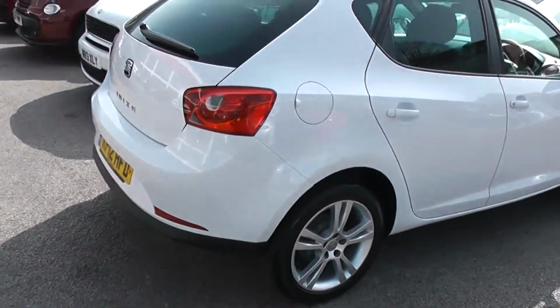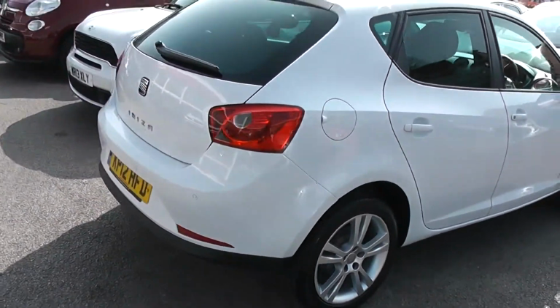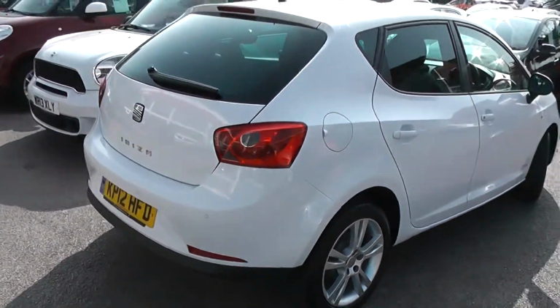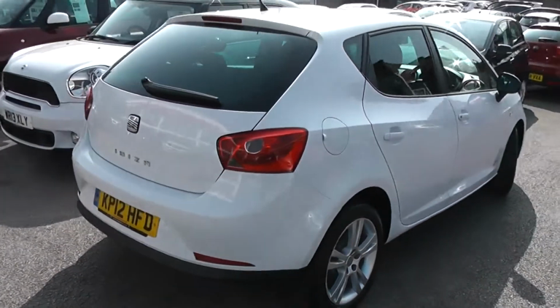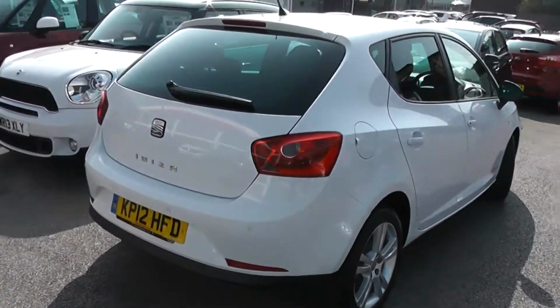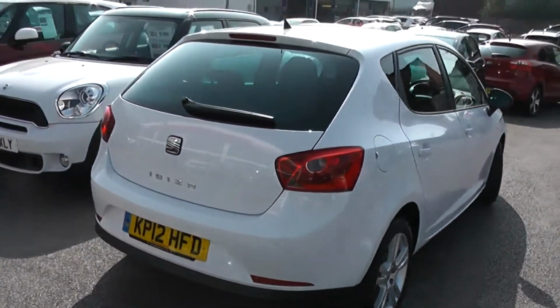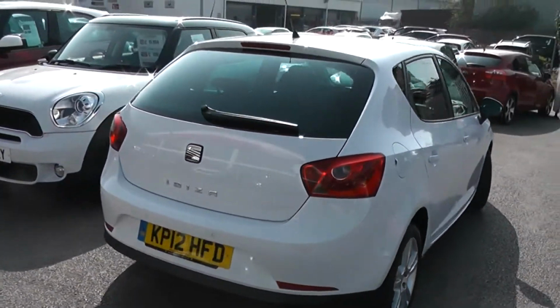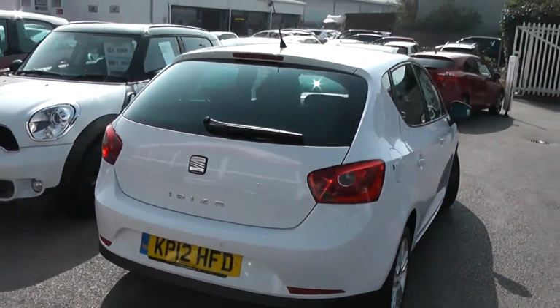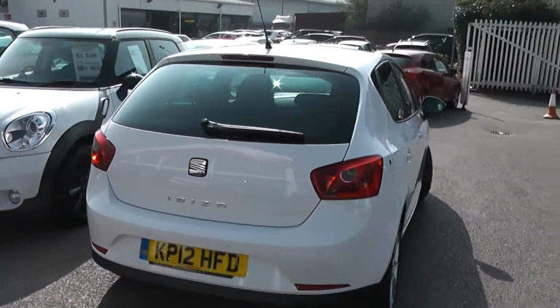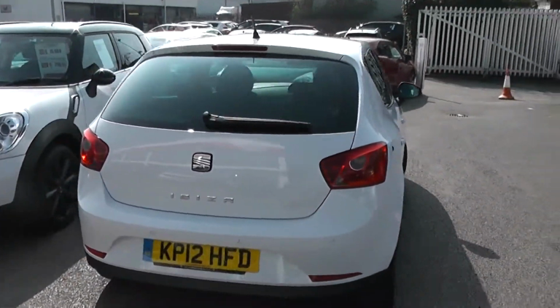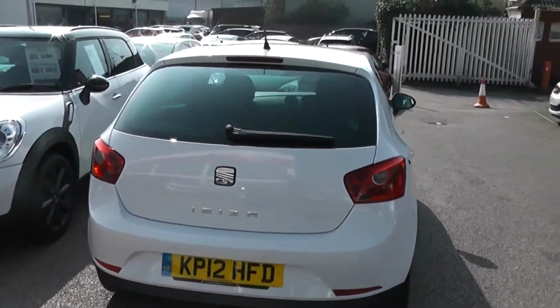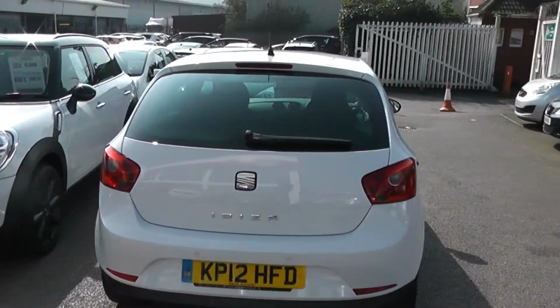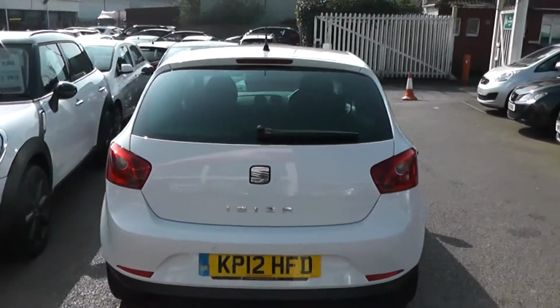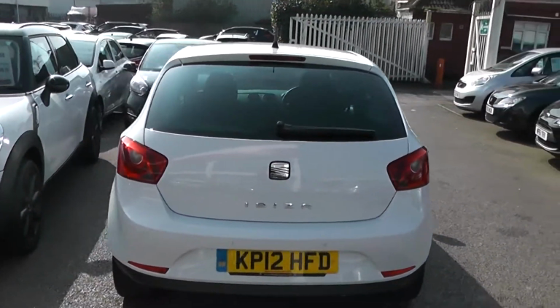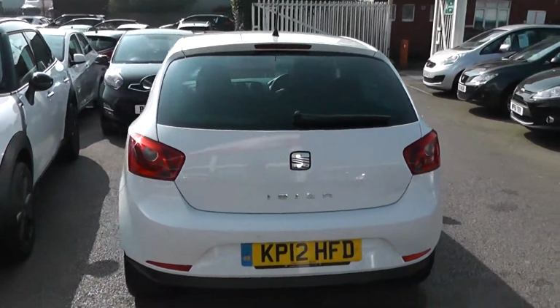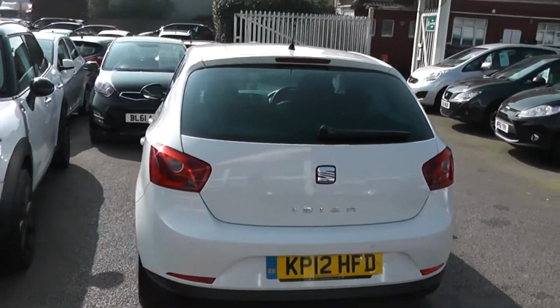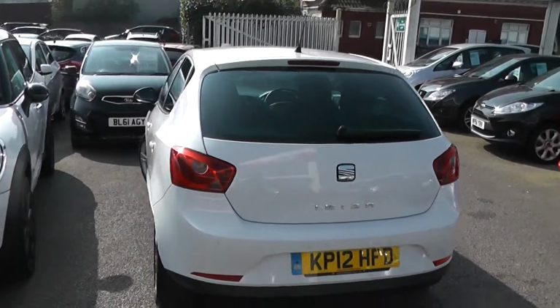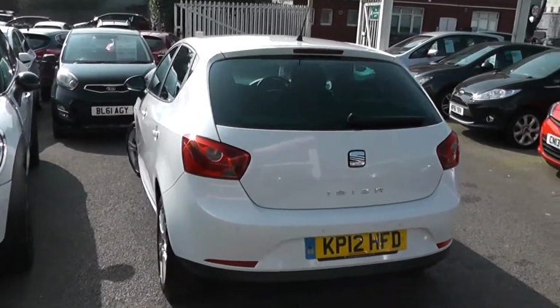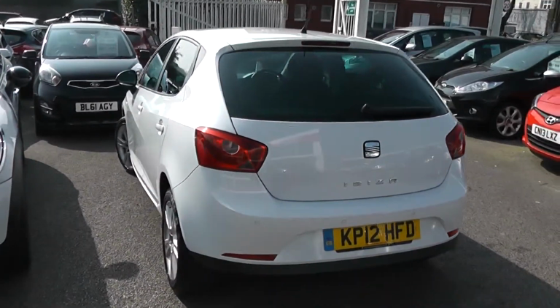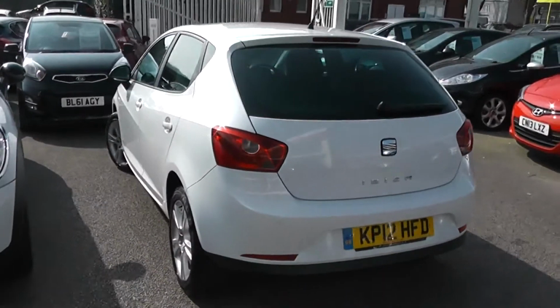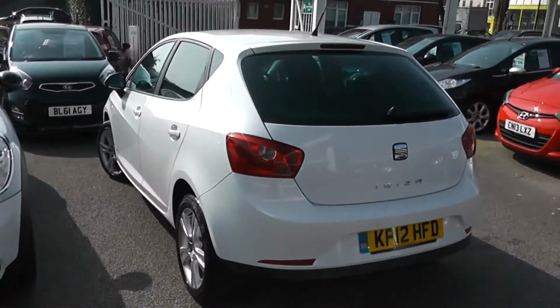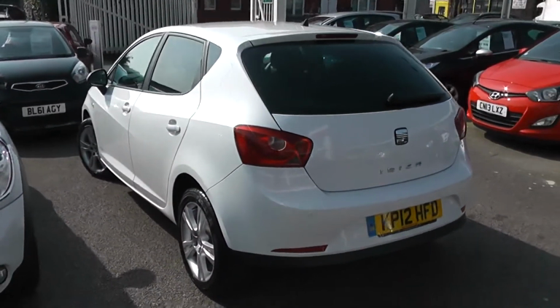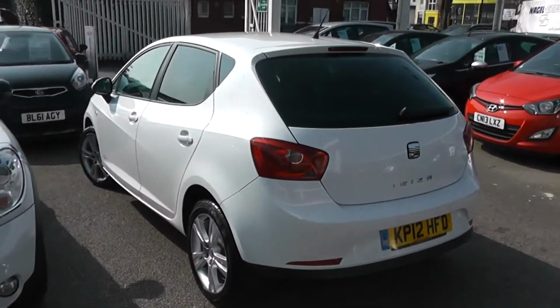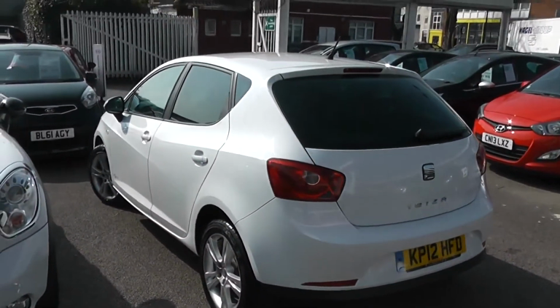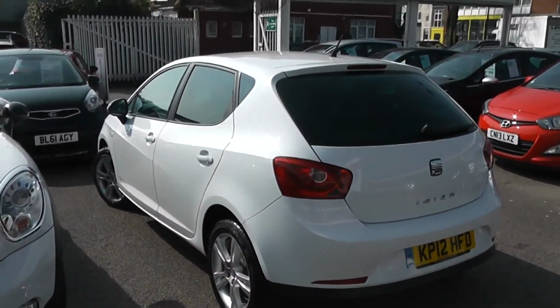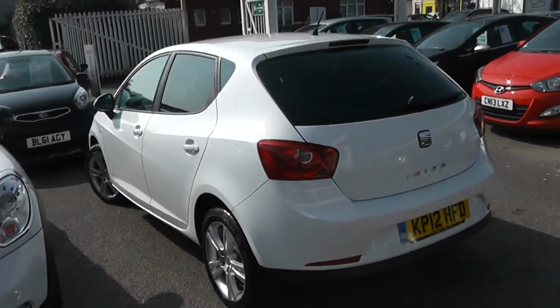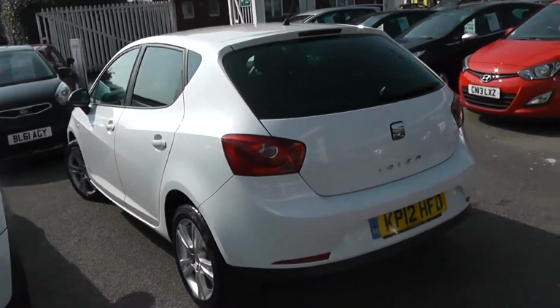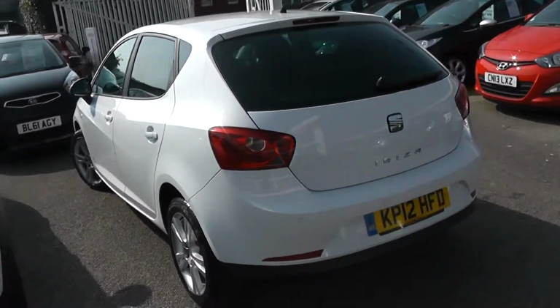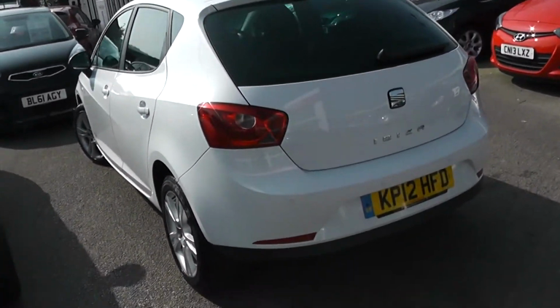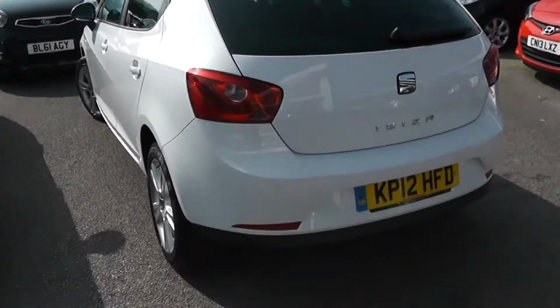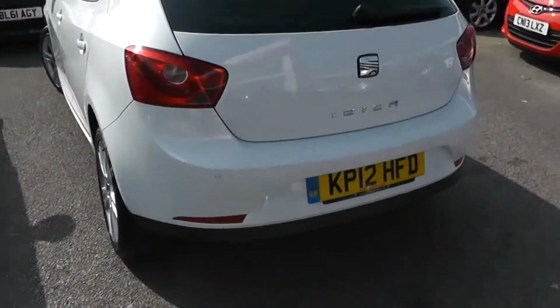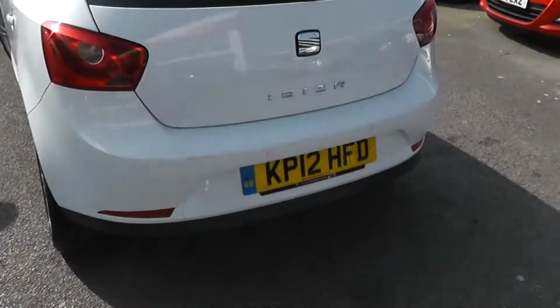At the back we've got a high-rise third rear brake light, heated rear window and rear windscreen wiper. Again, great condition all round. It also comes with rear parking sensors.